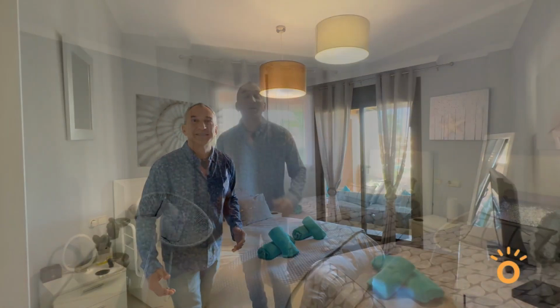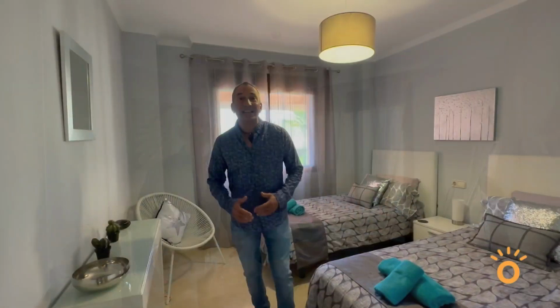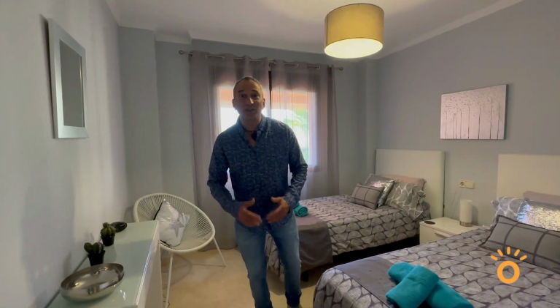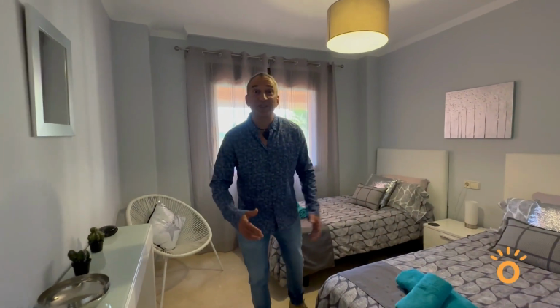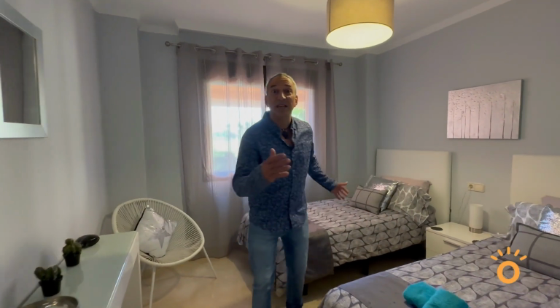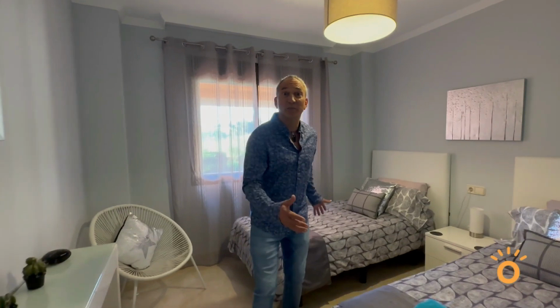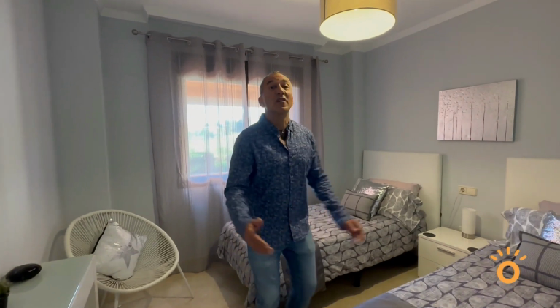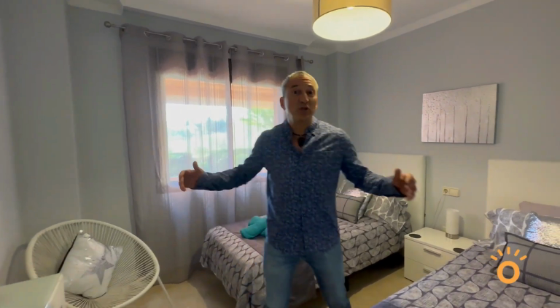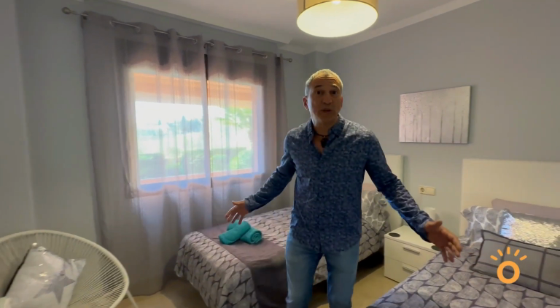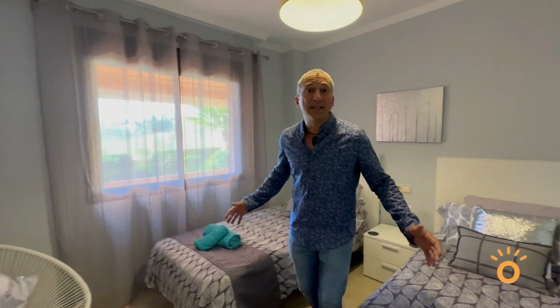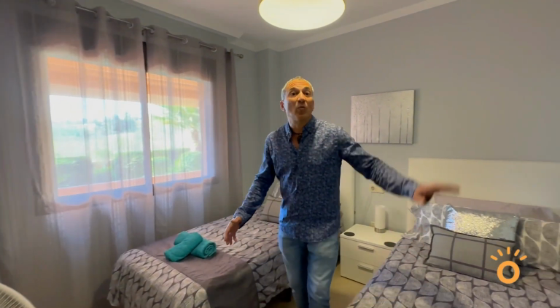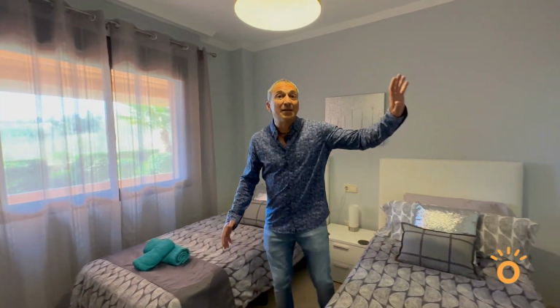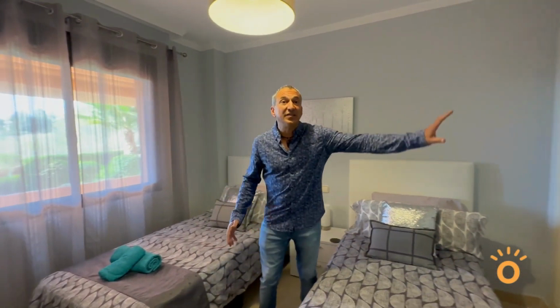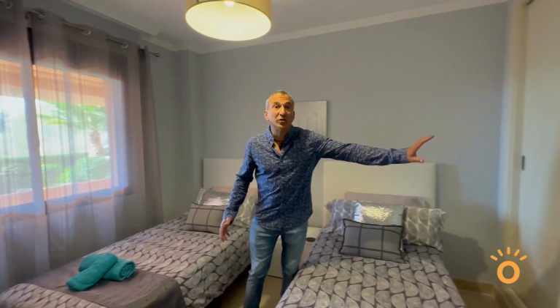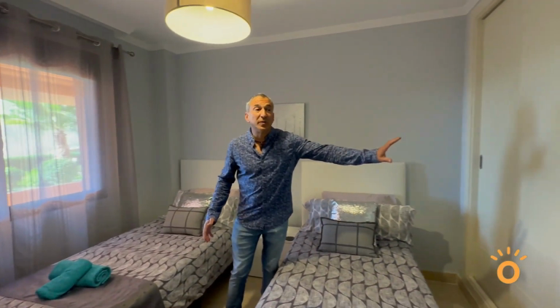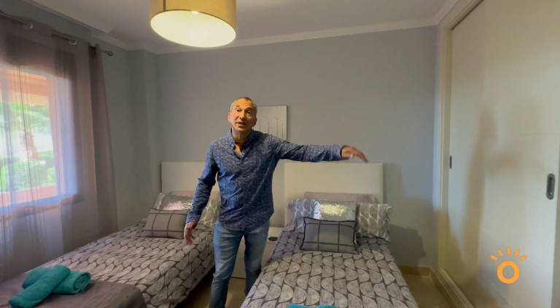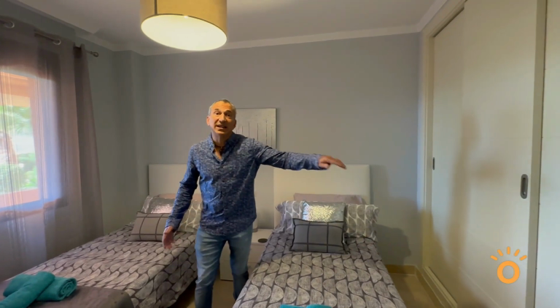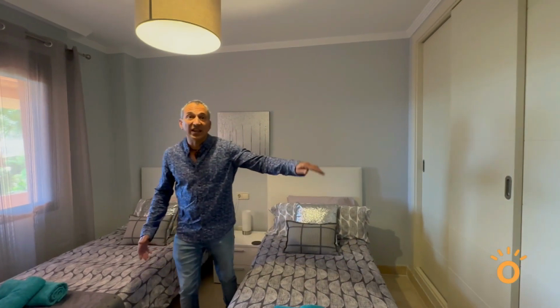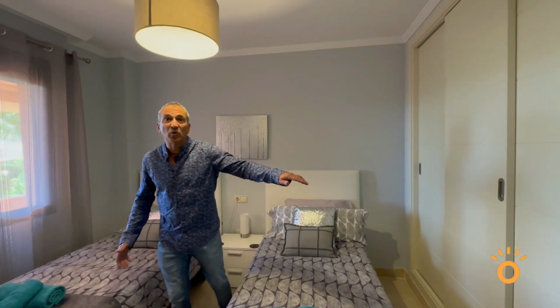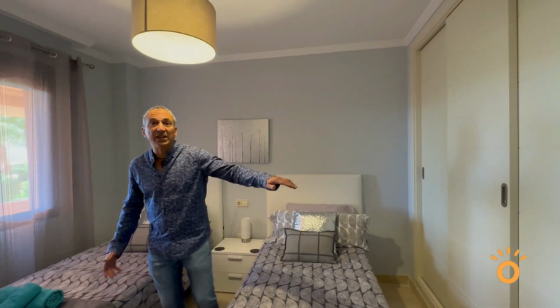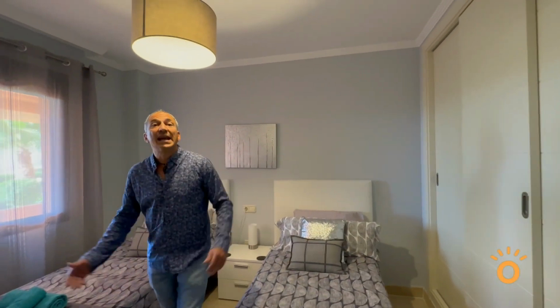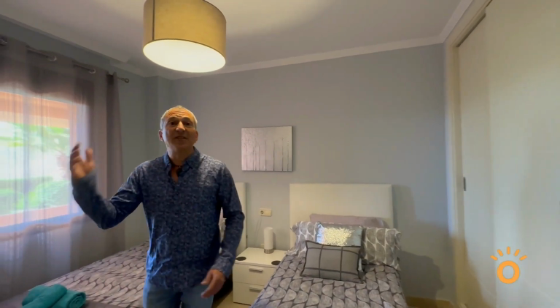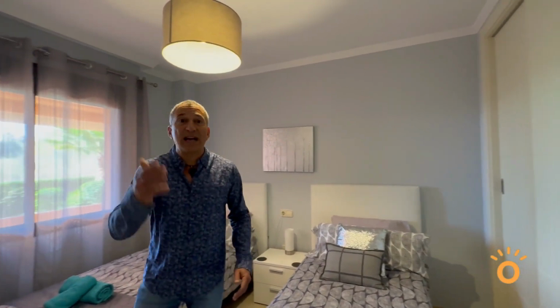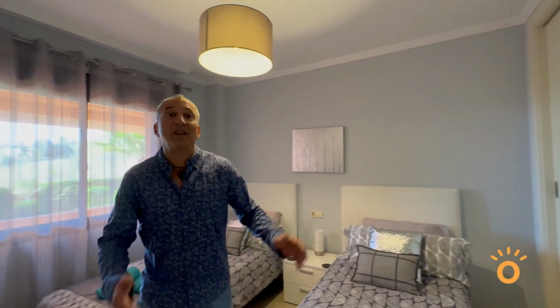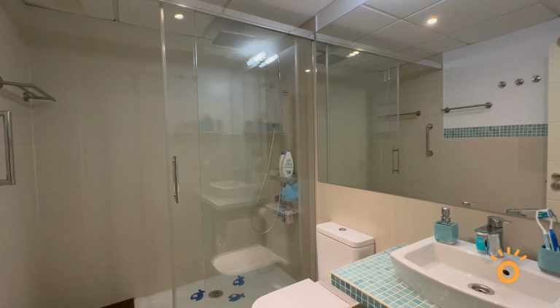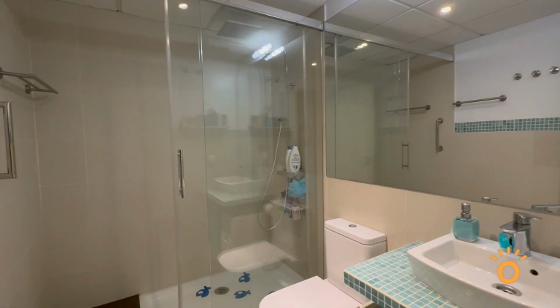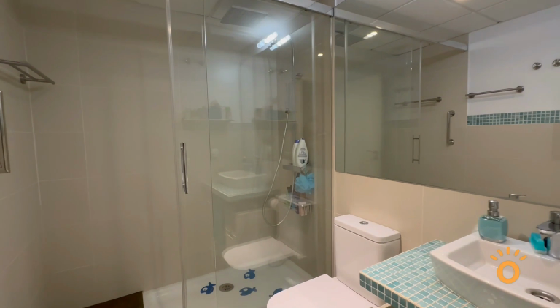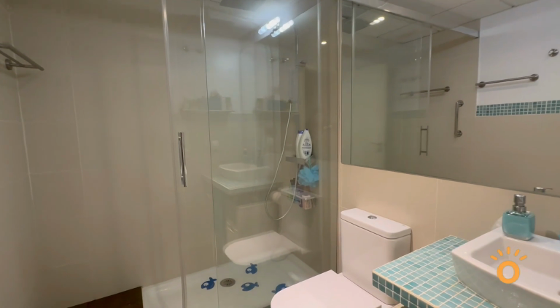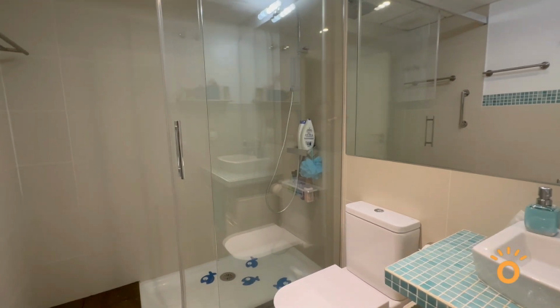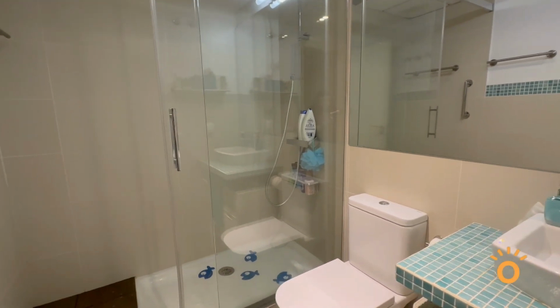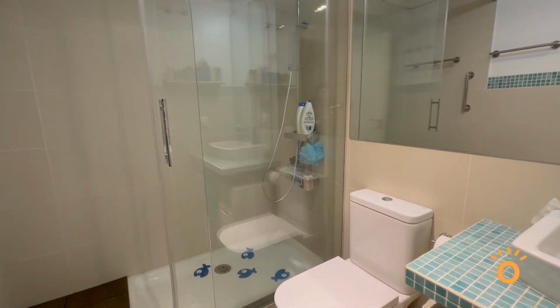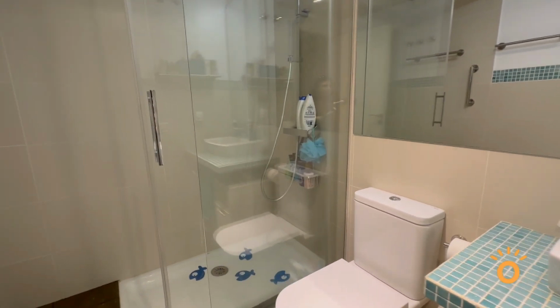We're in the guest bedroom. As you can see, plenty of space for two twin beds. Once again, plenty of wardrobe space — this one actually has a safe incorporated — and then you have access to the guest bathroom with its own flush-to-the-floor shower.